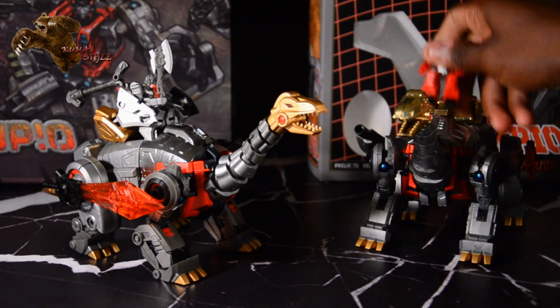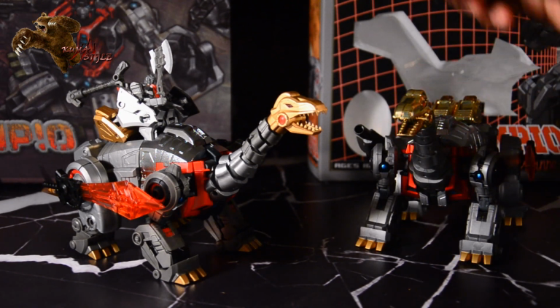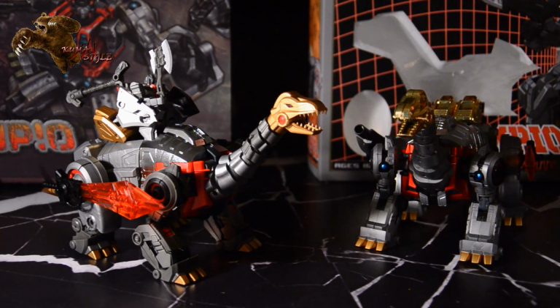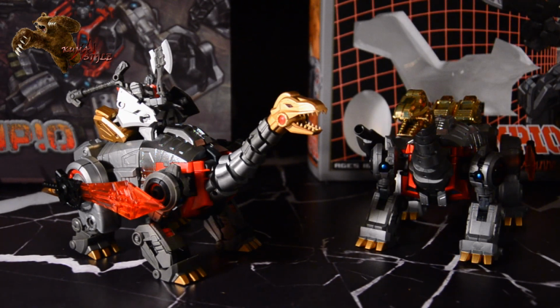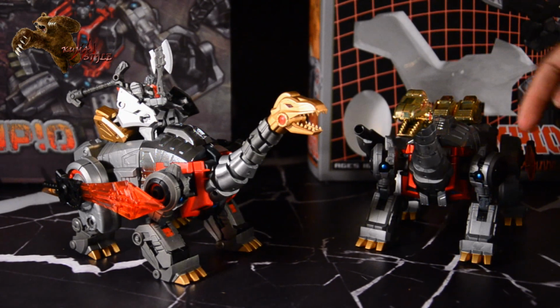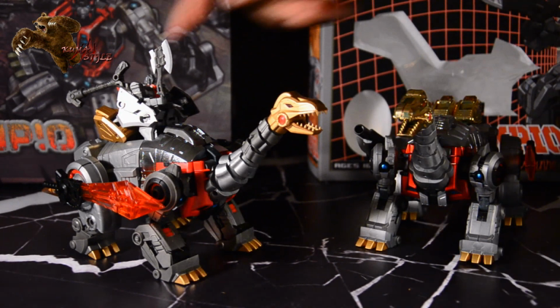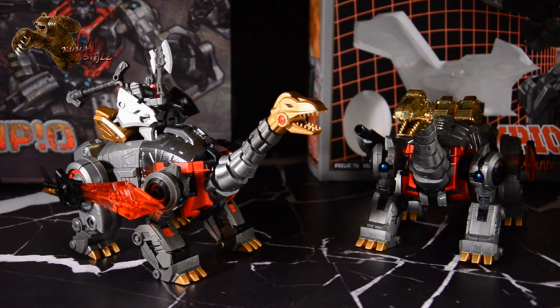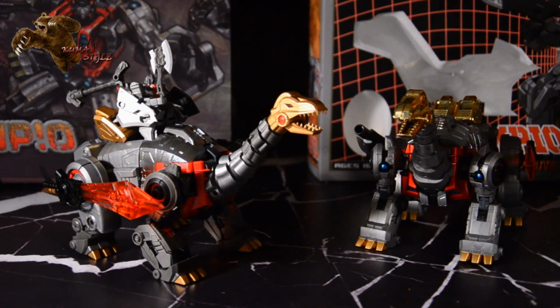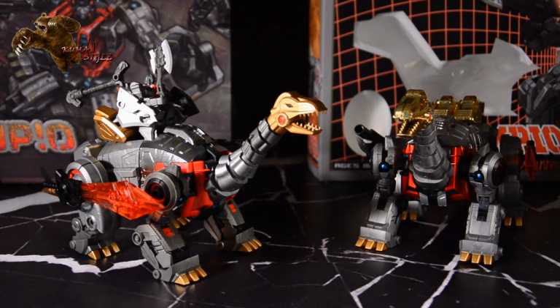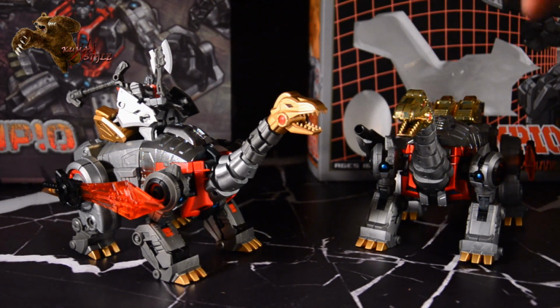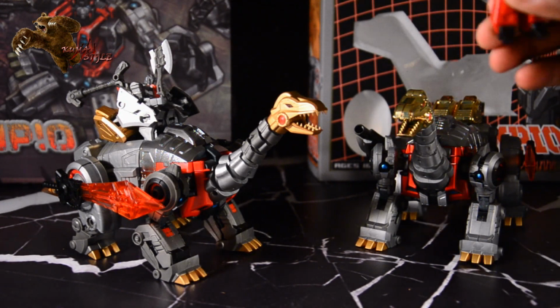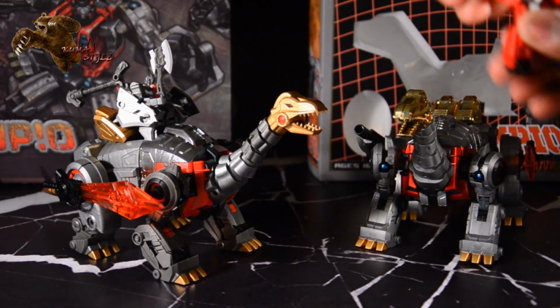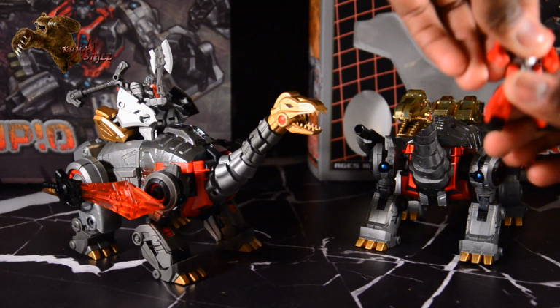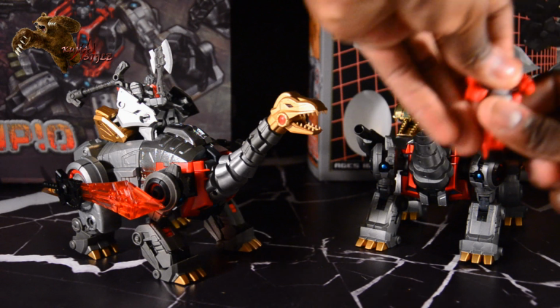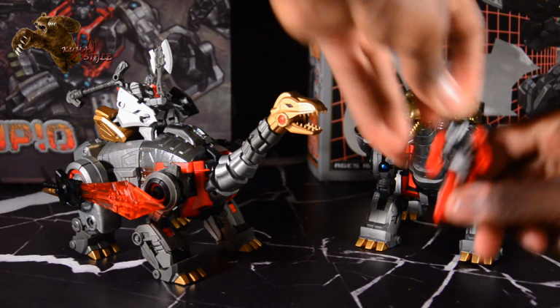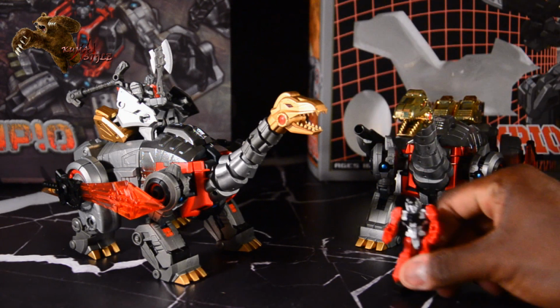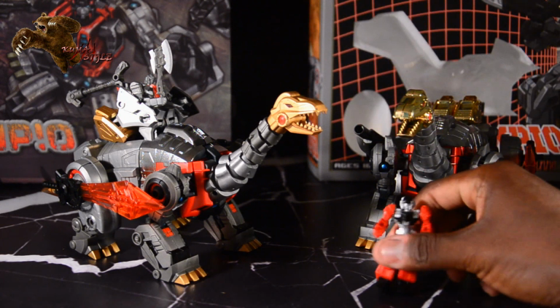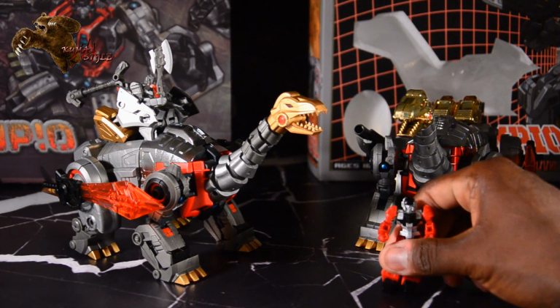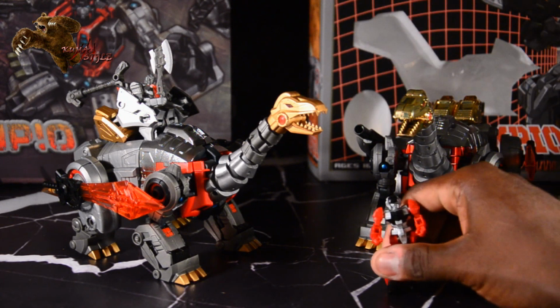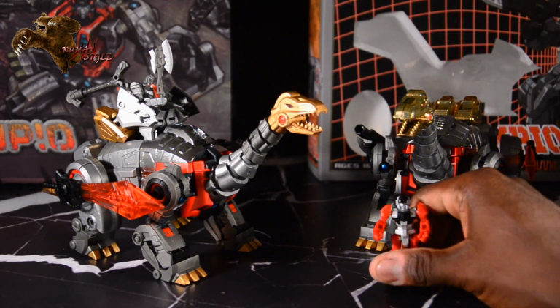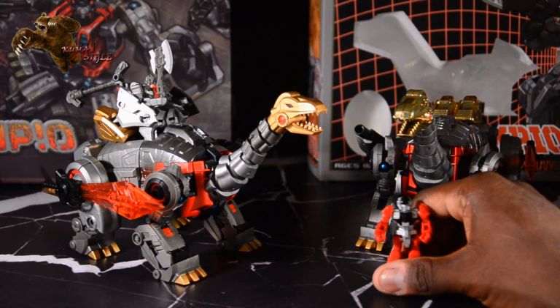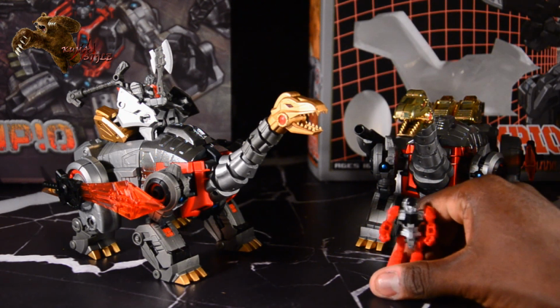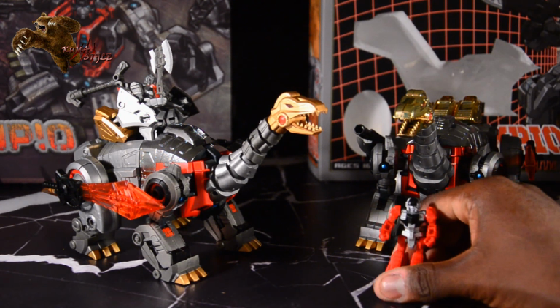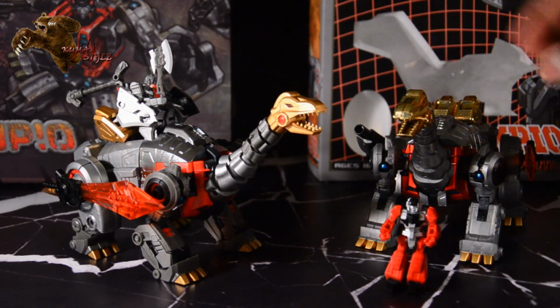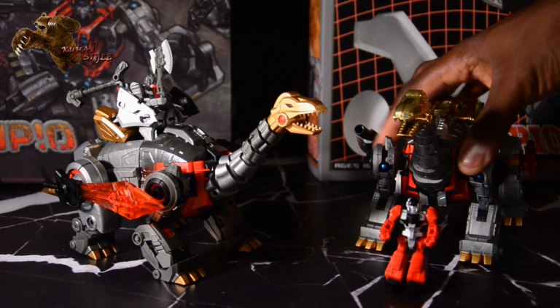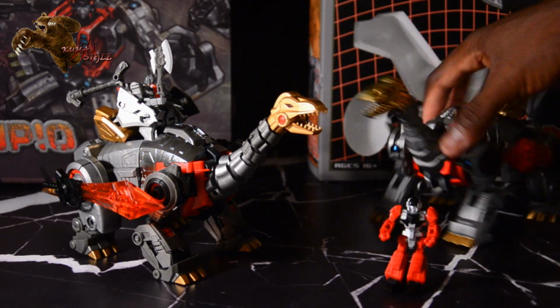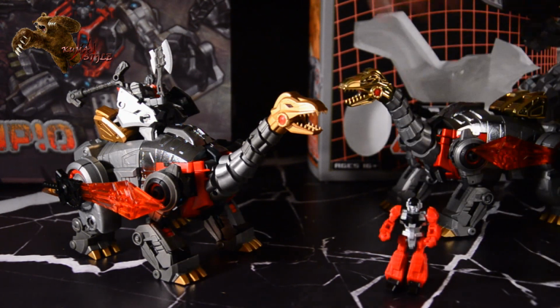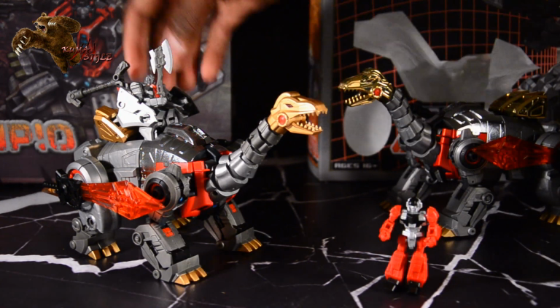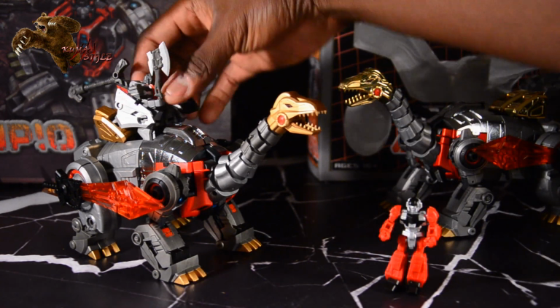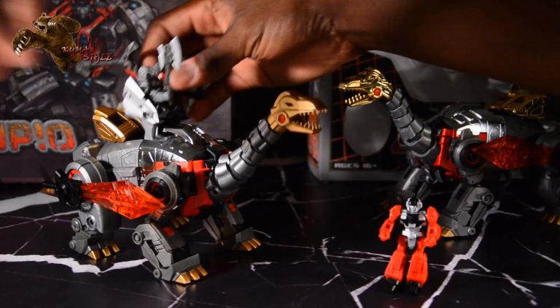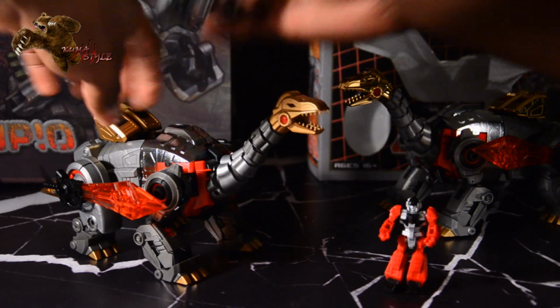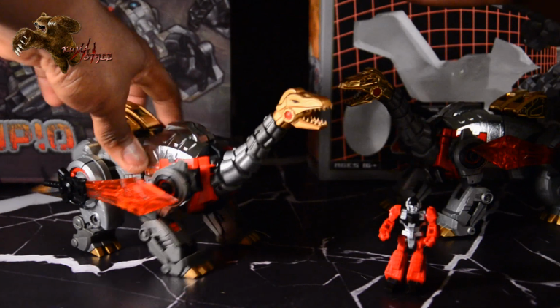But they do come with the same weapons — the sword and the rifle with the bayonet on it.